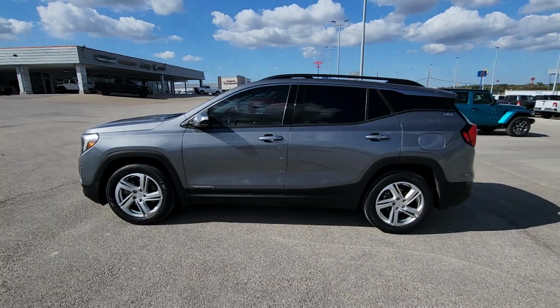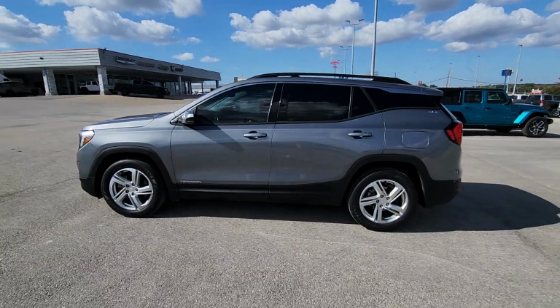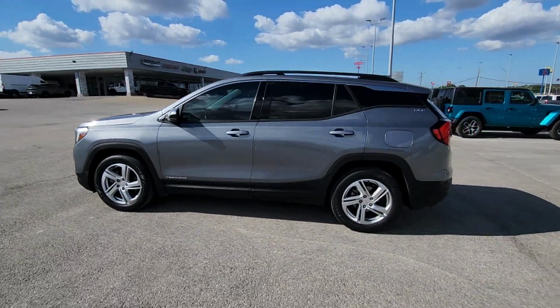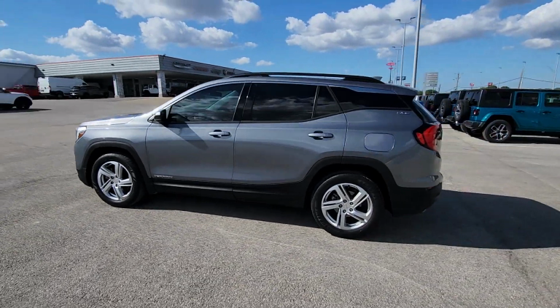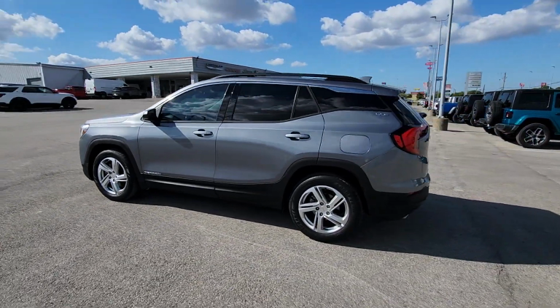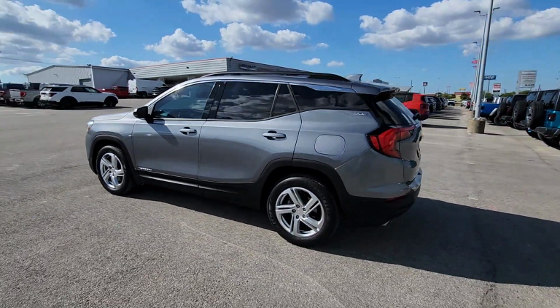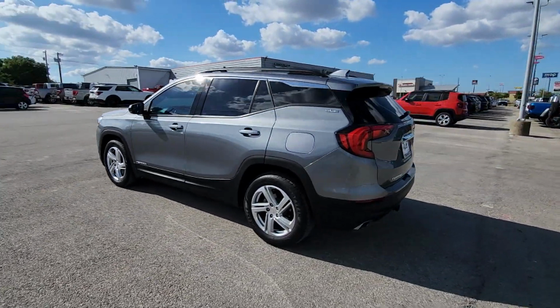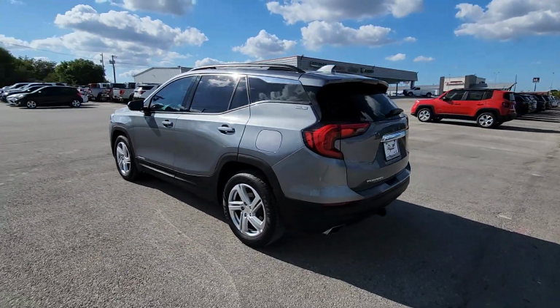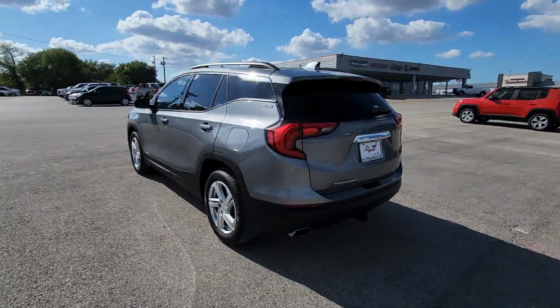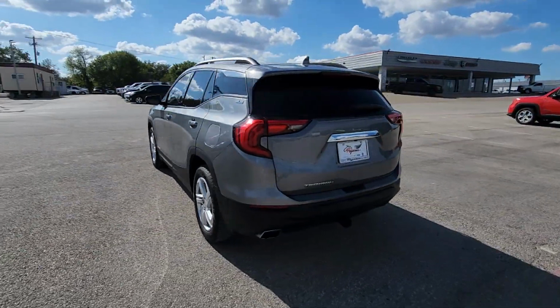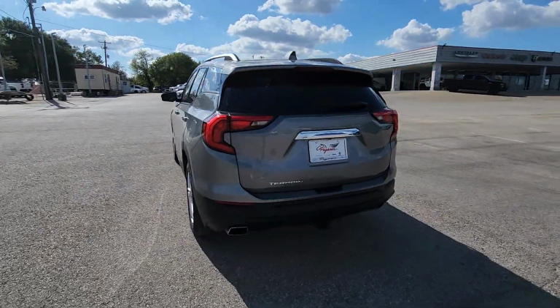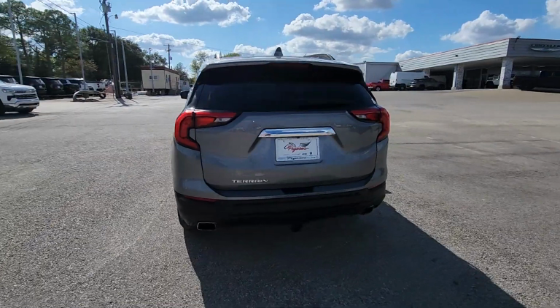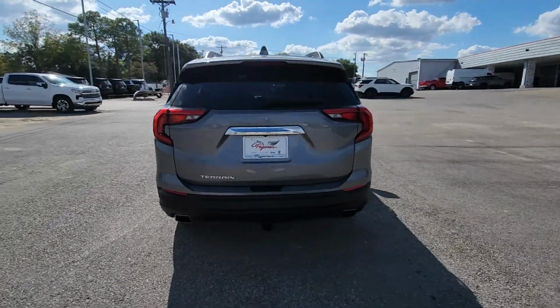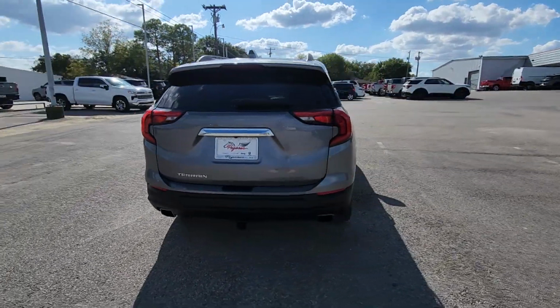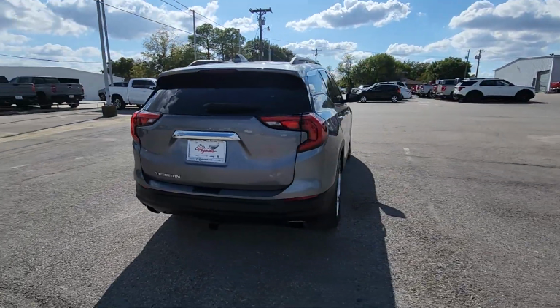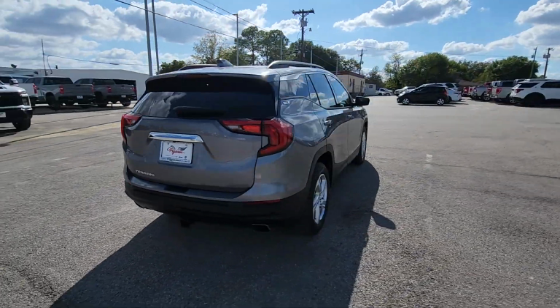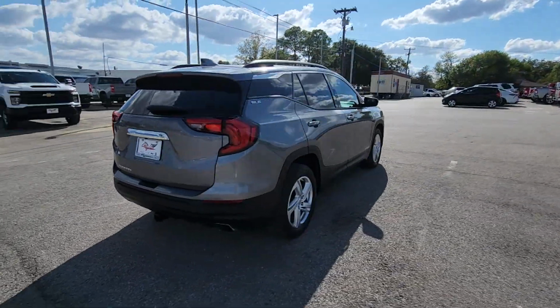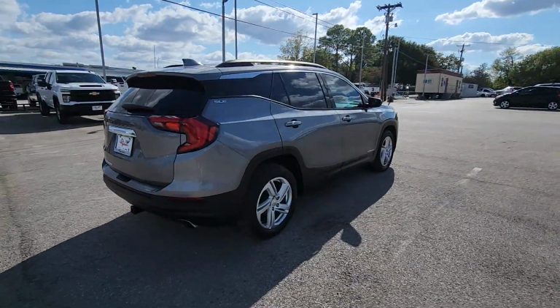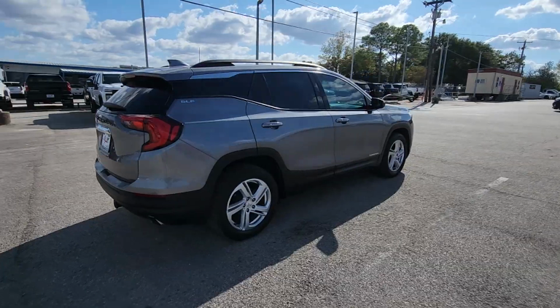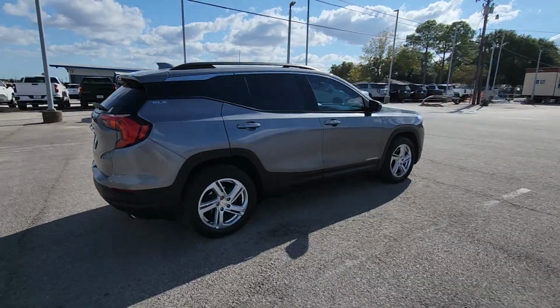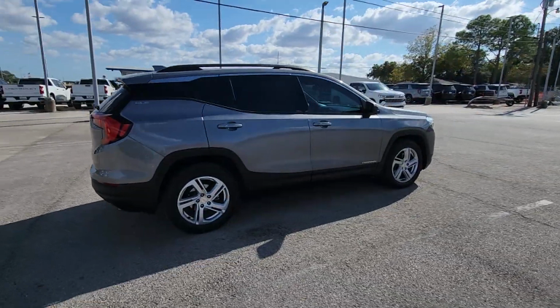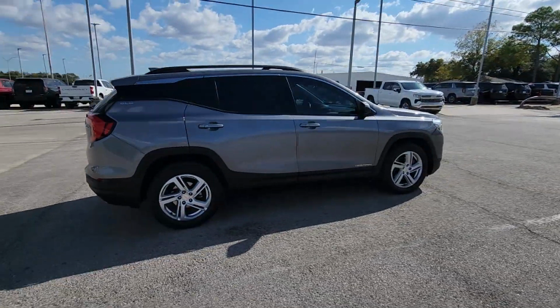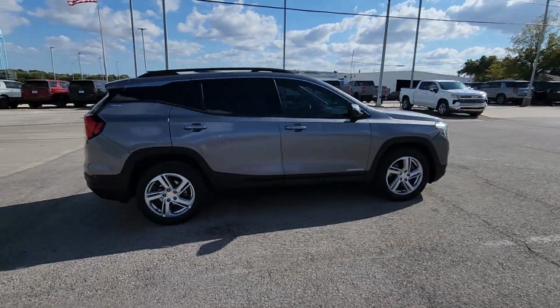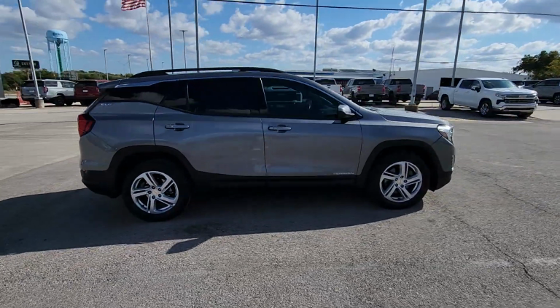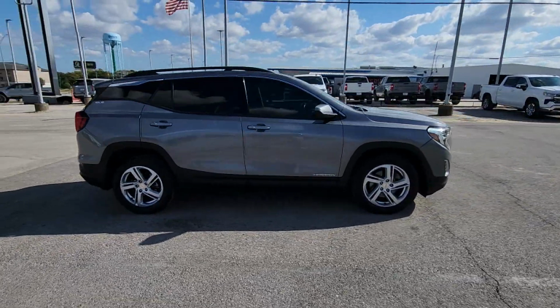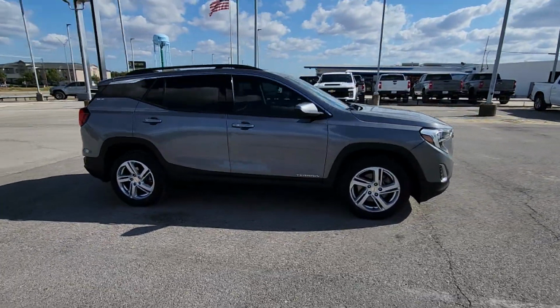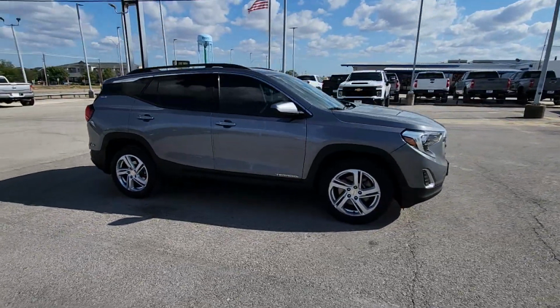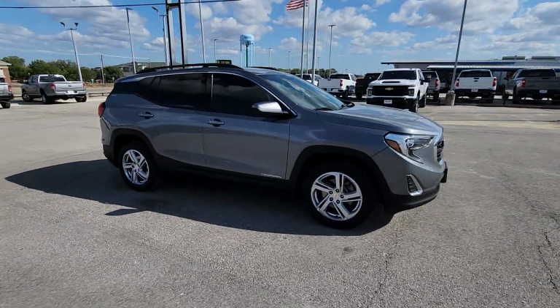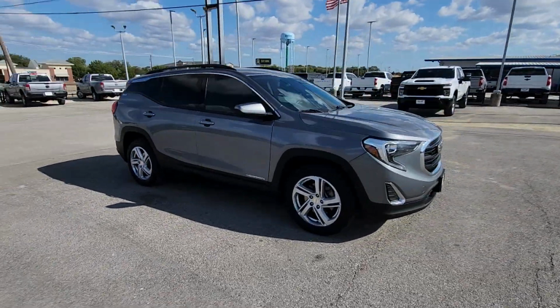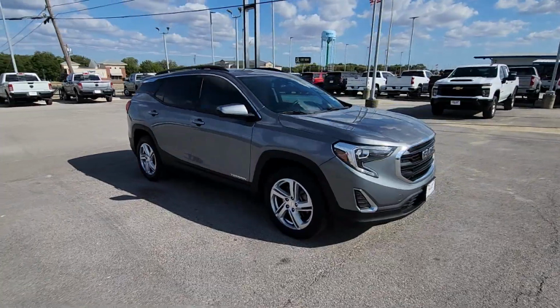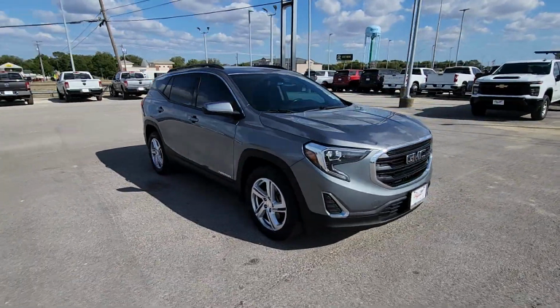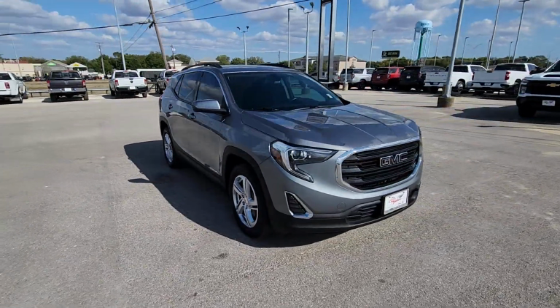Hop into the 2018 GMC Terrain. With less than 90,000 miles on the odometer, this vehicle provides excellent value. Here's a handsome Terrain that delivers comfort and security along with the latest in user-friendly connectivity.